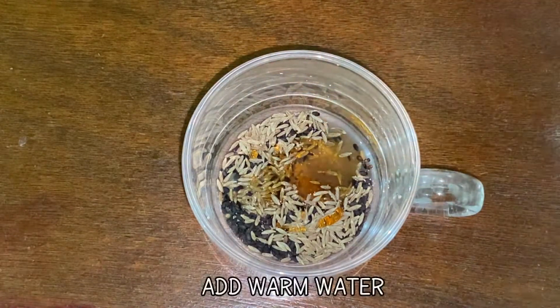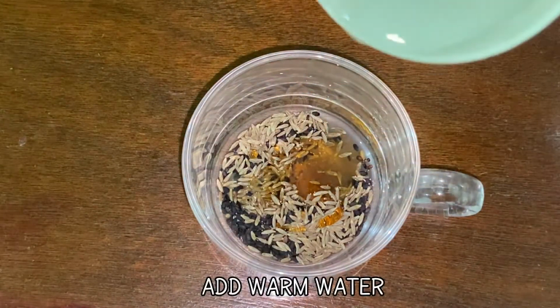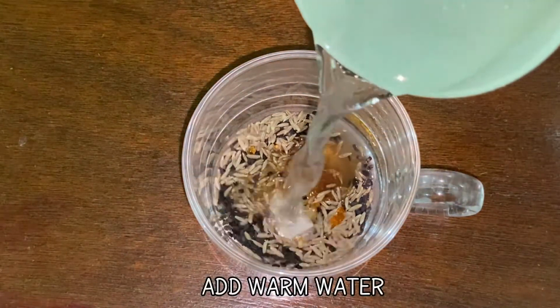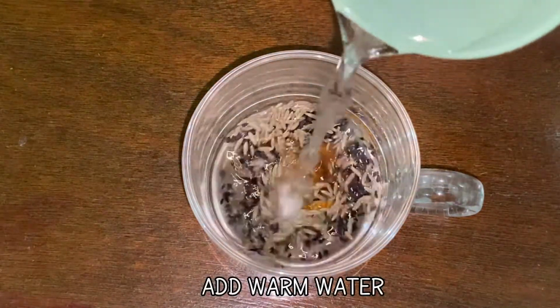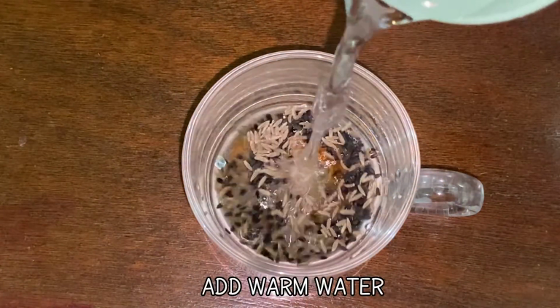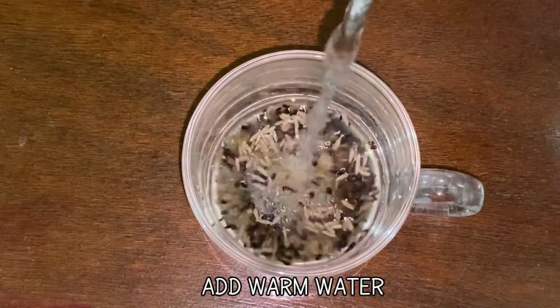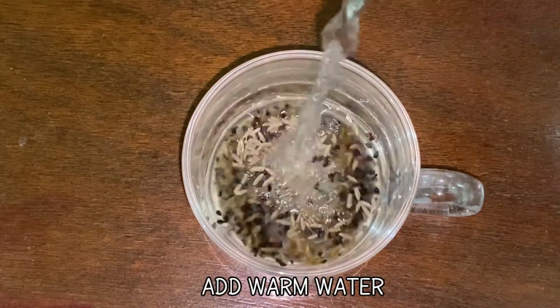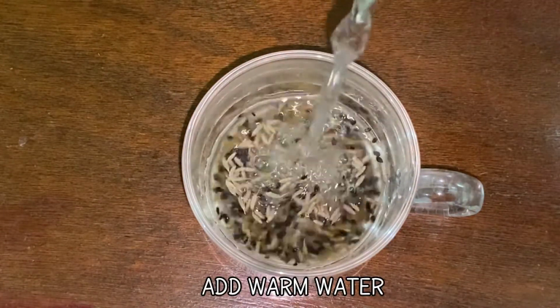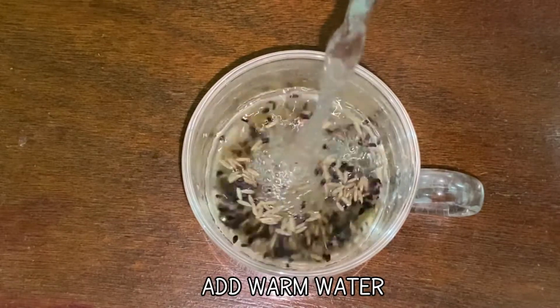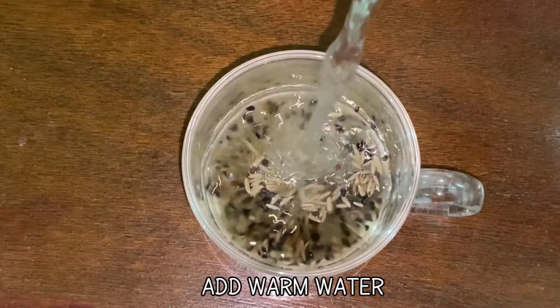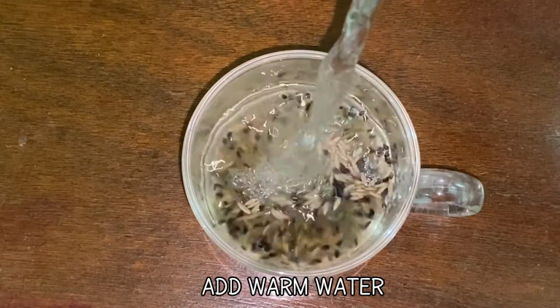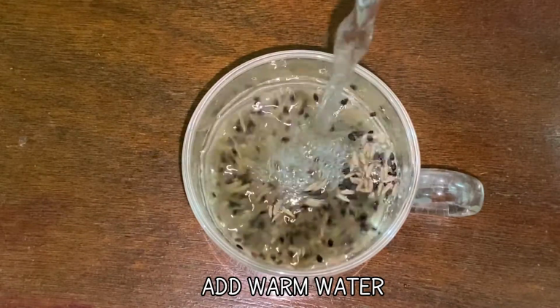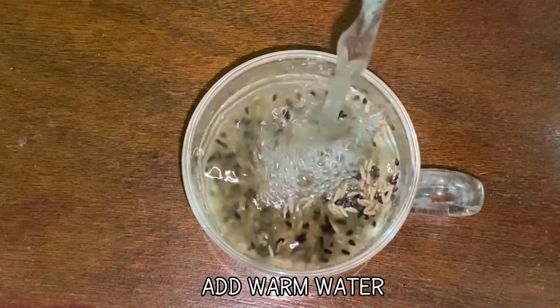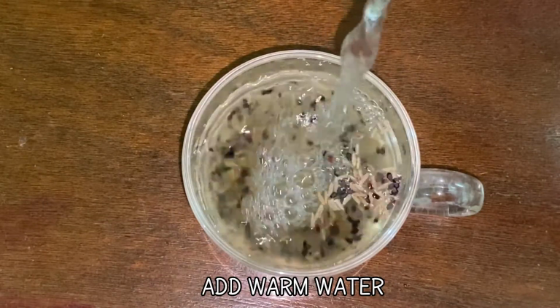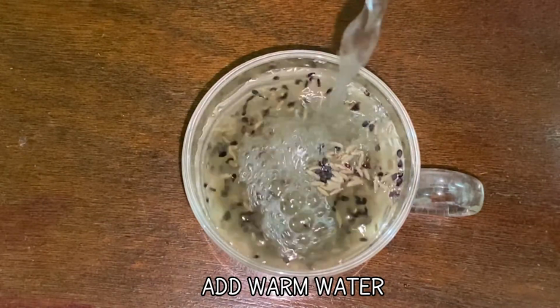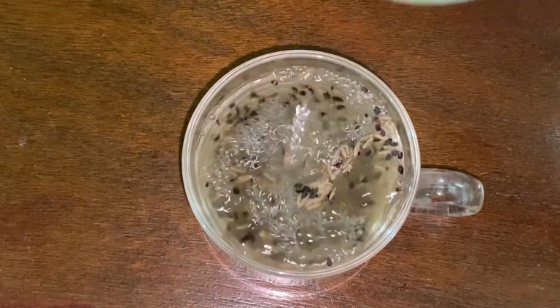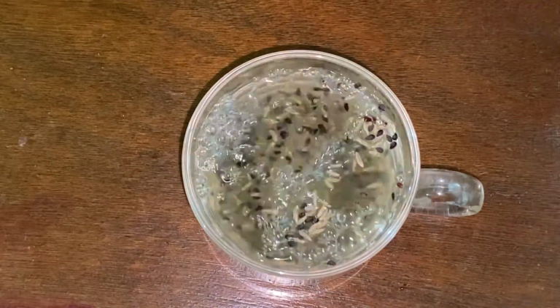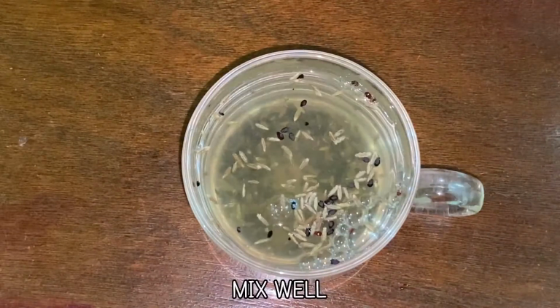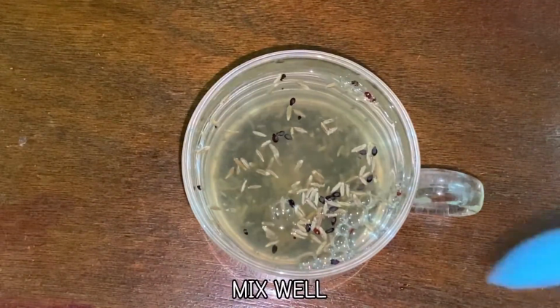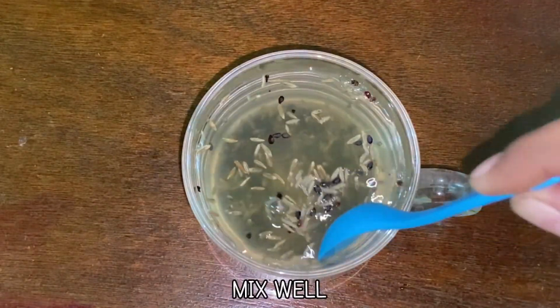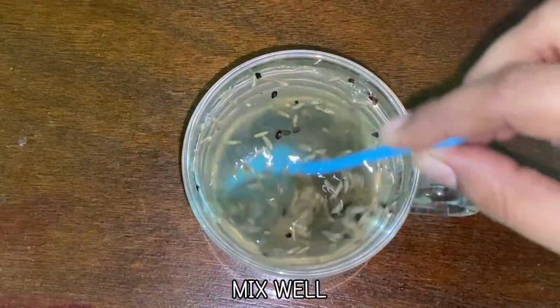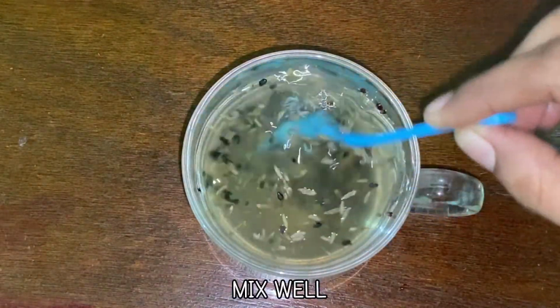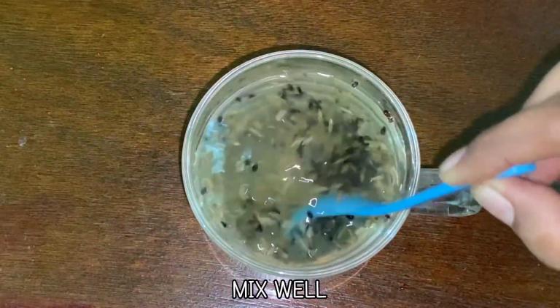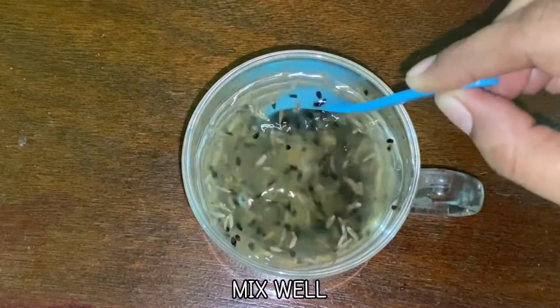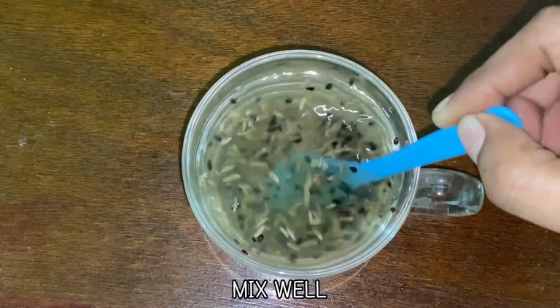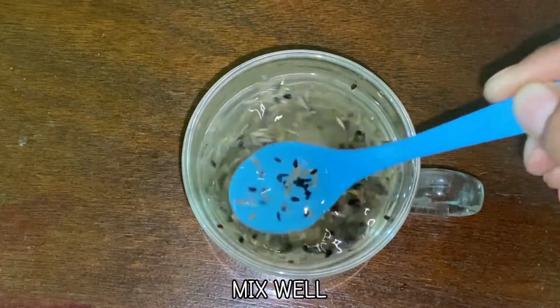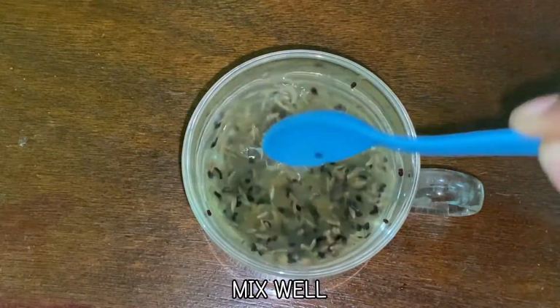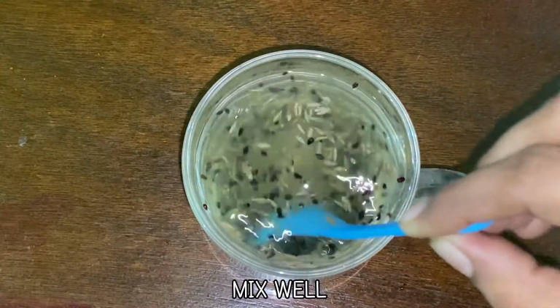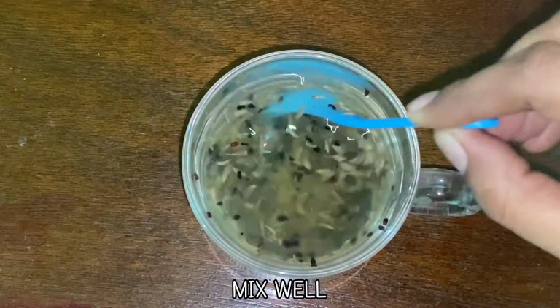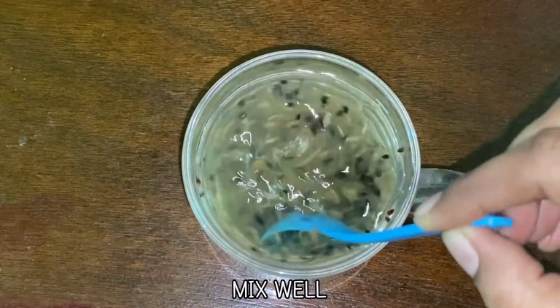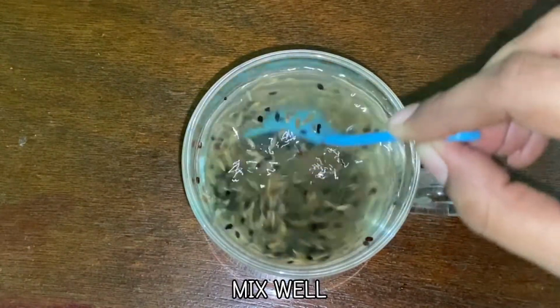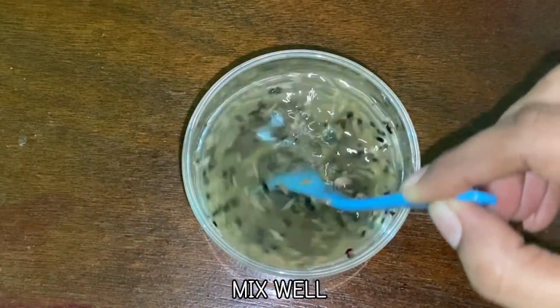Then add one cup of warm water, give it a nice mix, and your healthy belly fat cutter drink is ready.